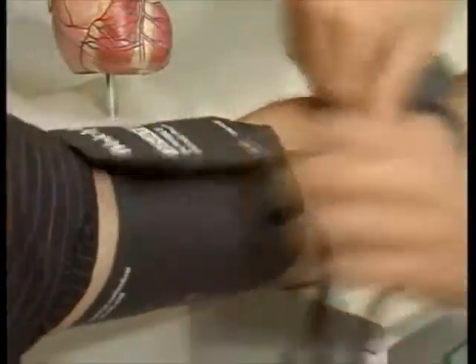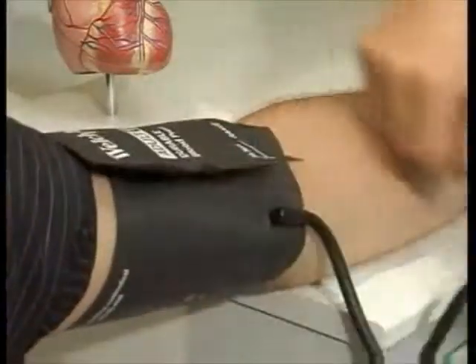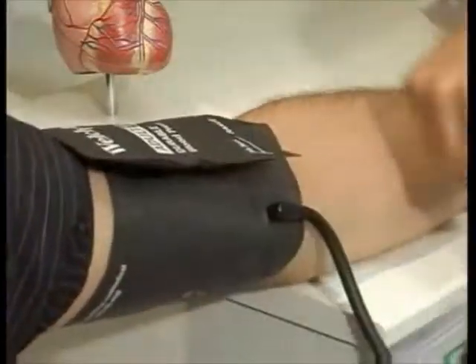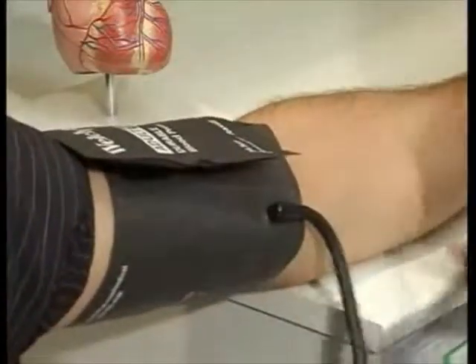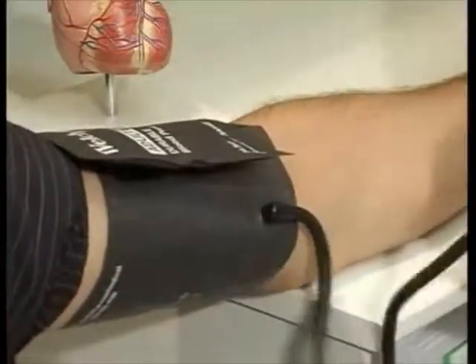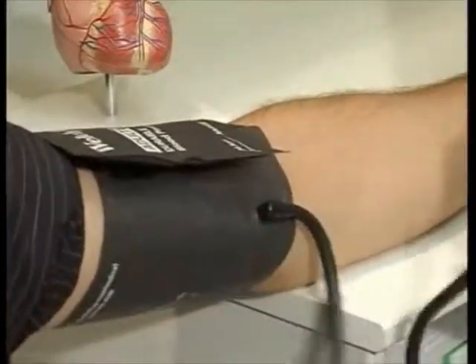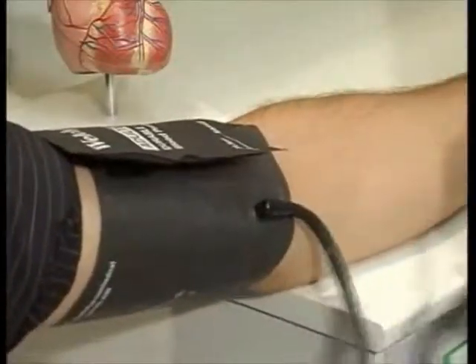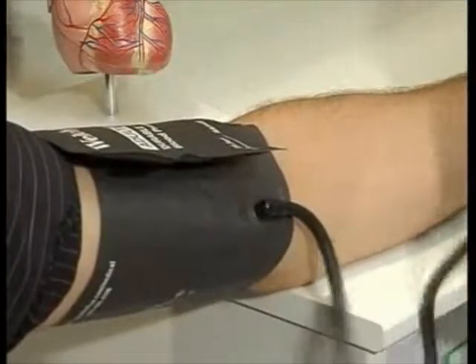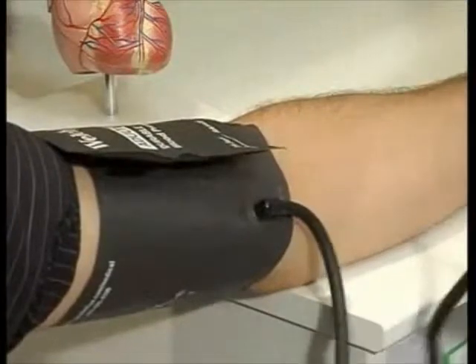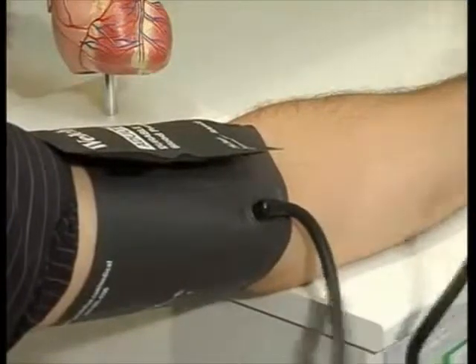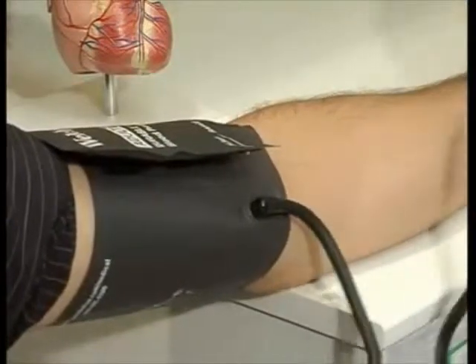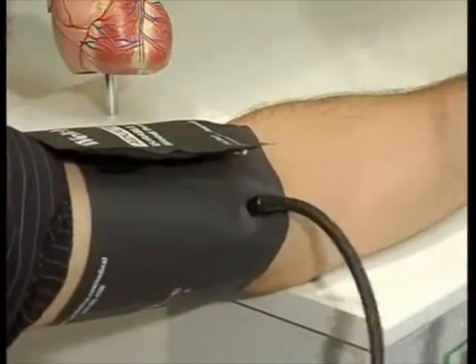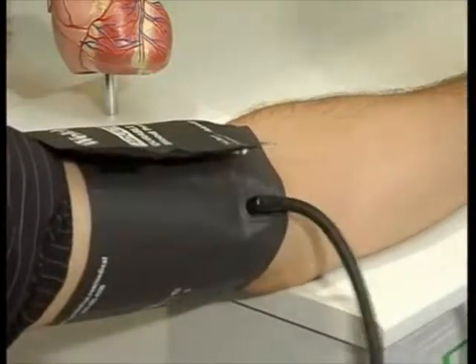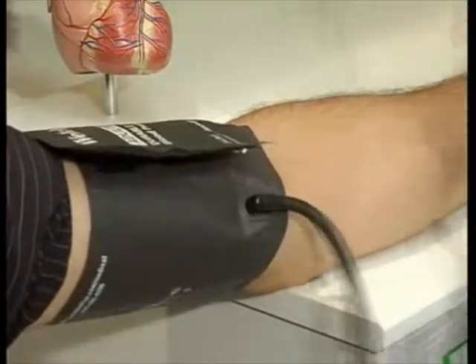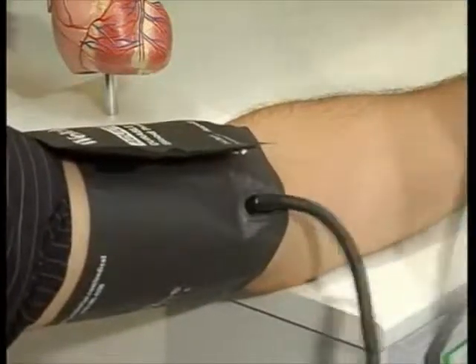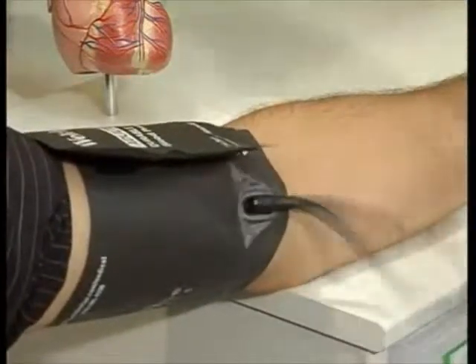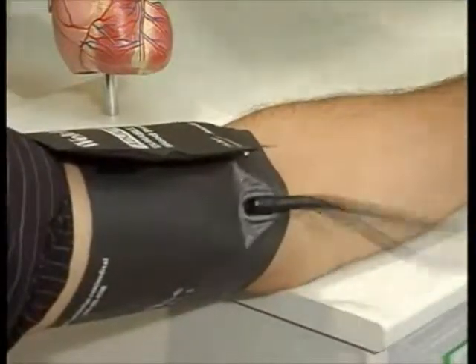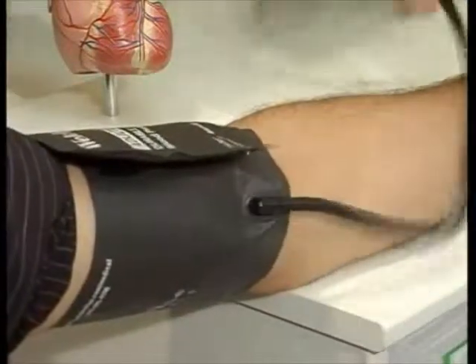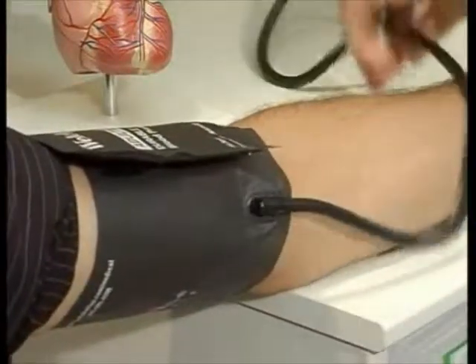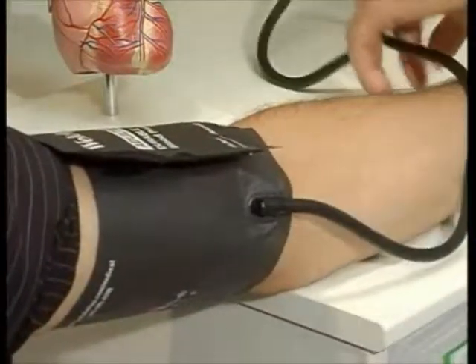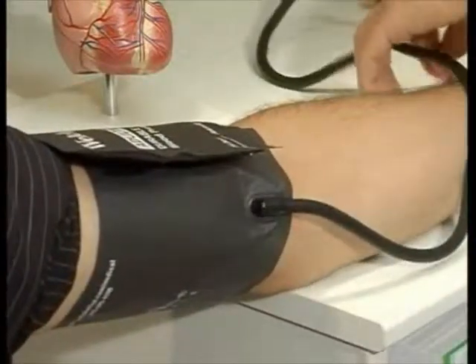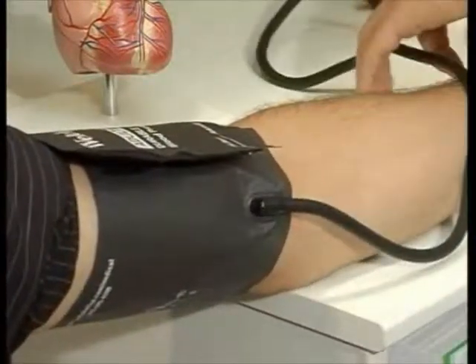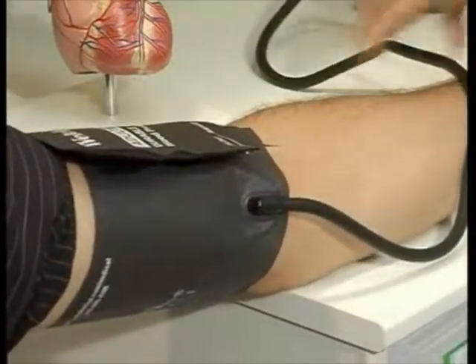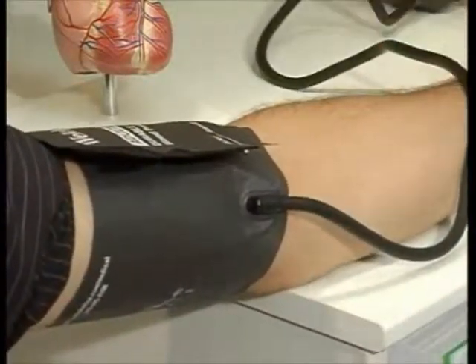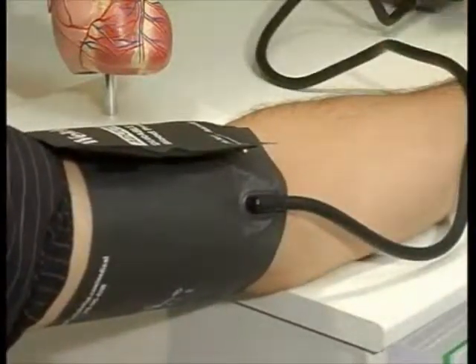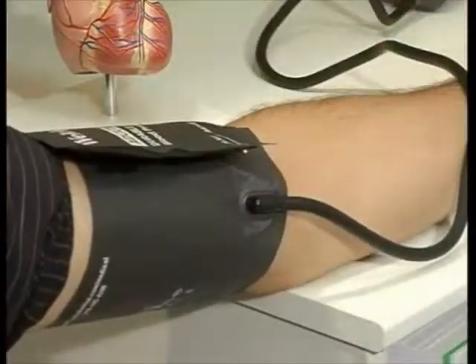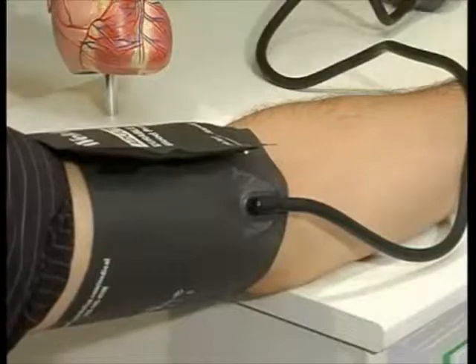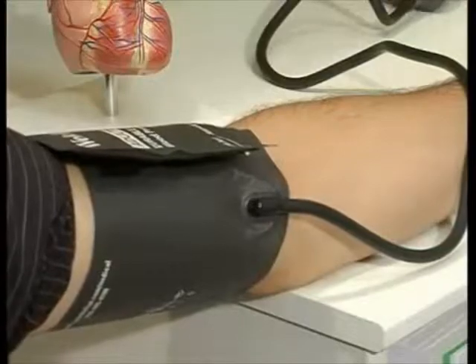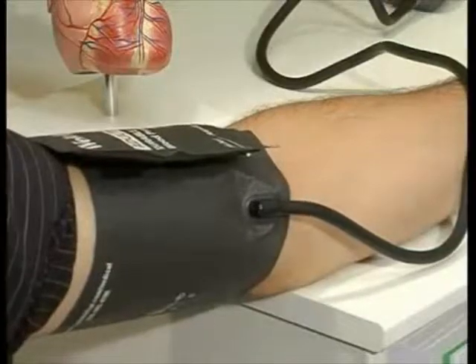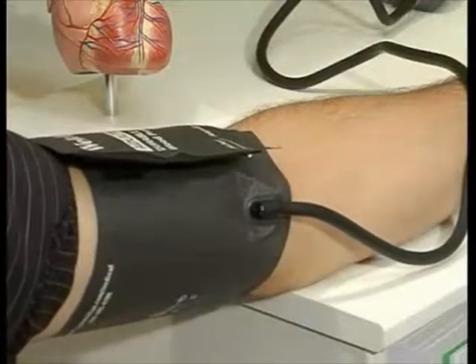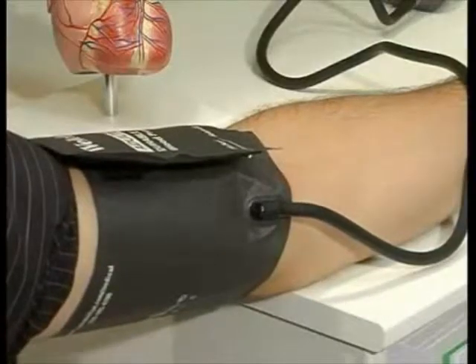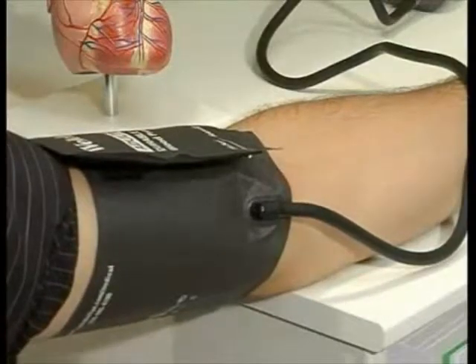Go ahead and close that off. Now the next part is placement of the stethoscope.